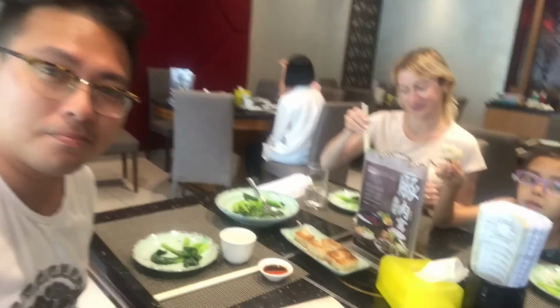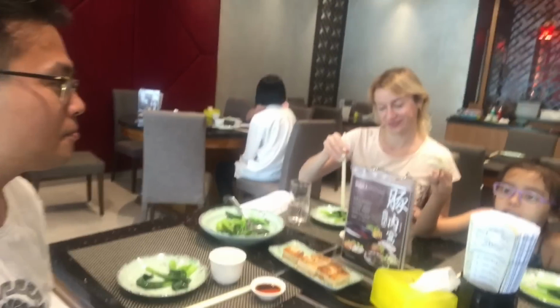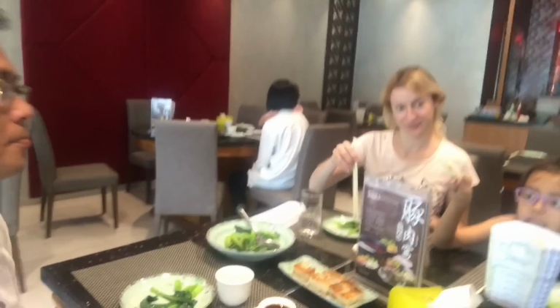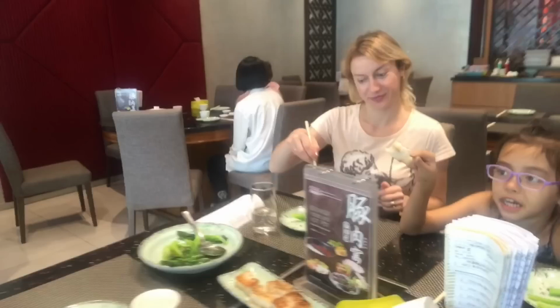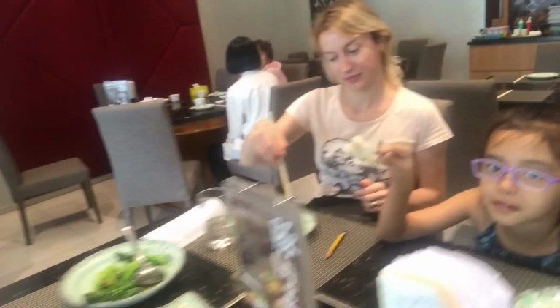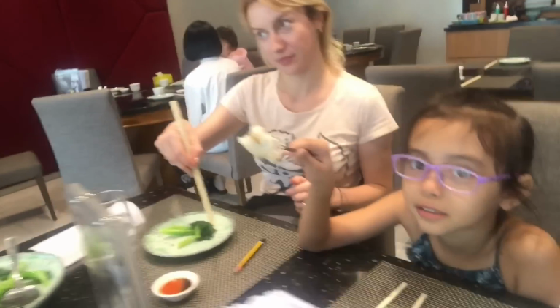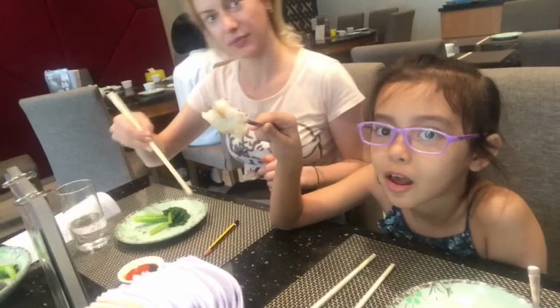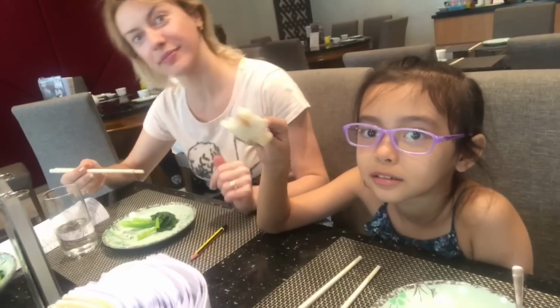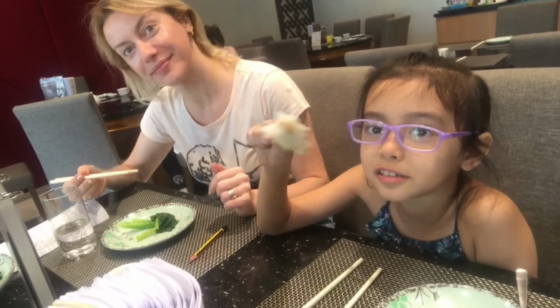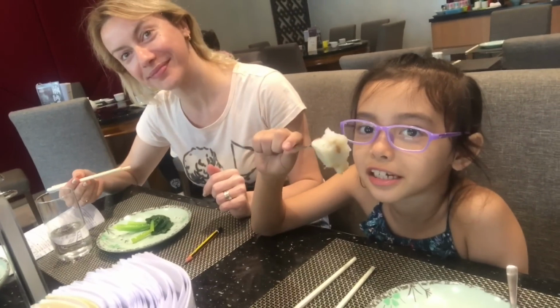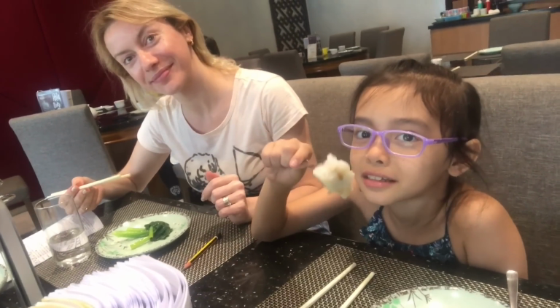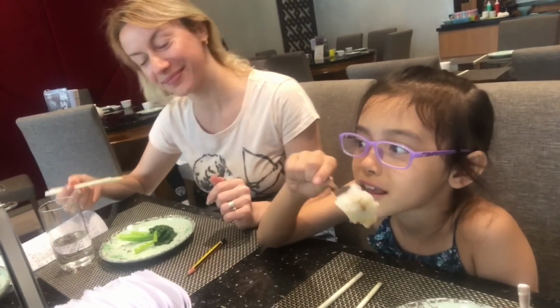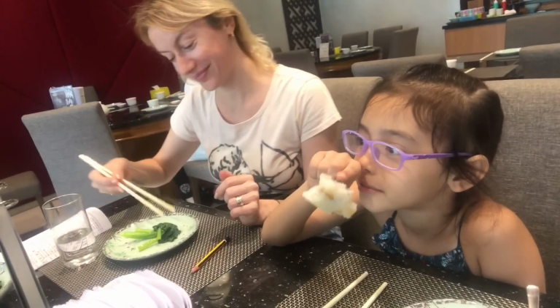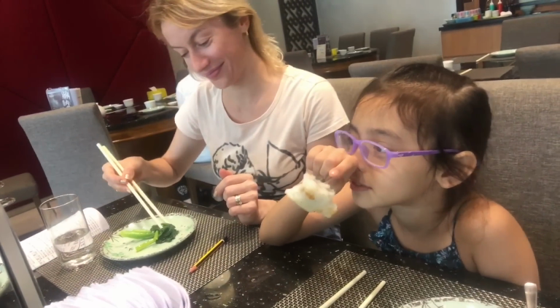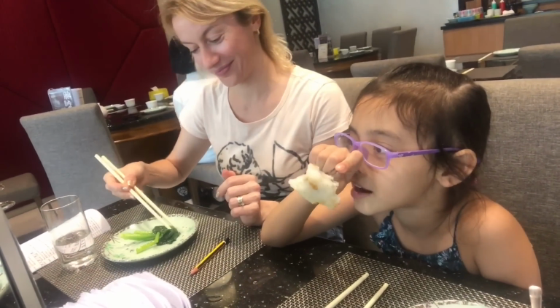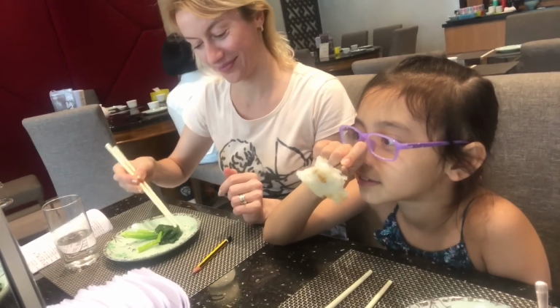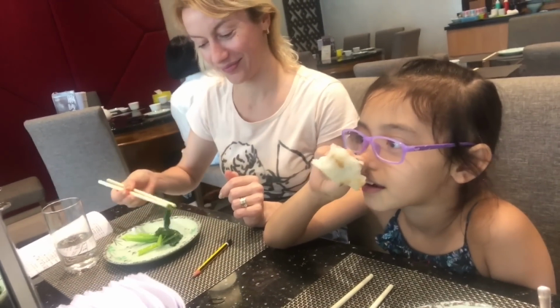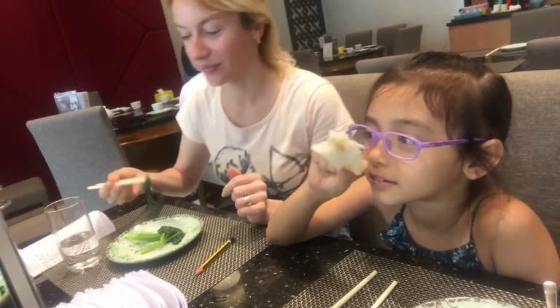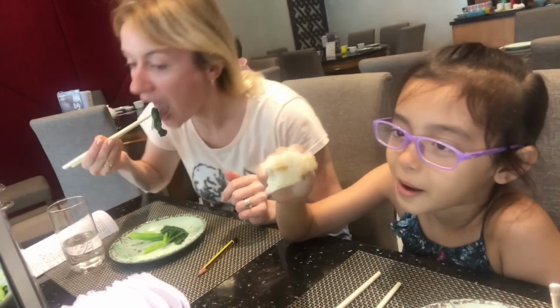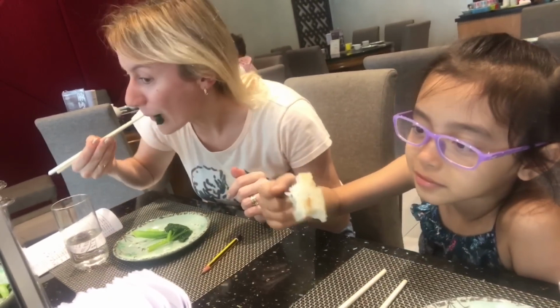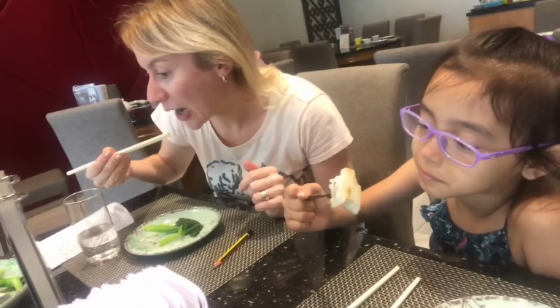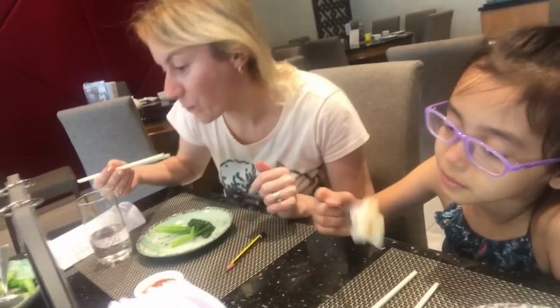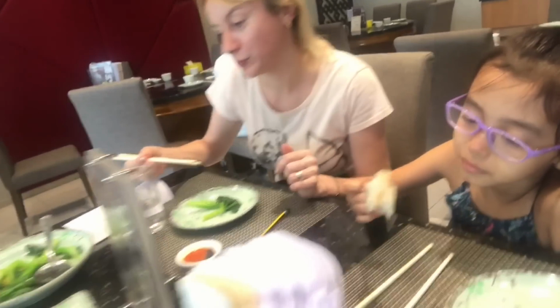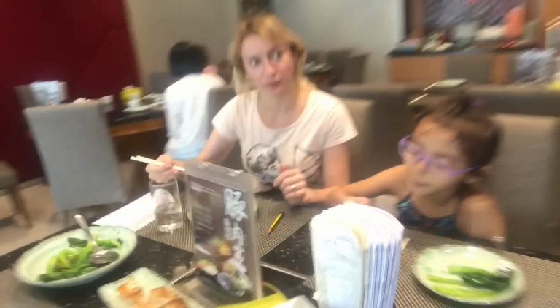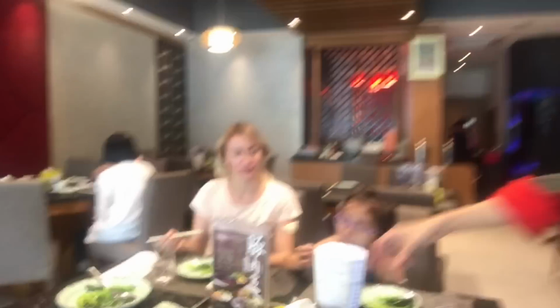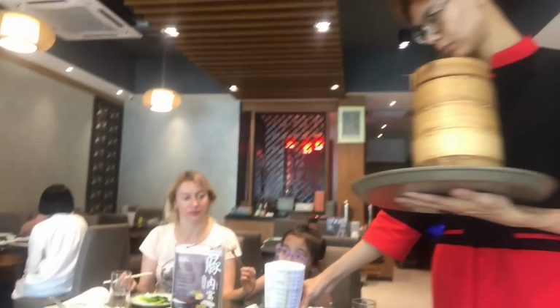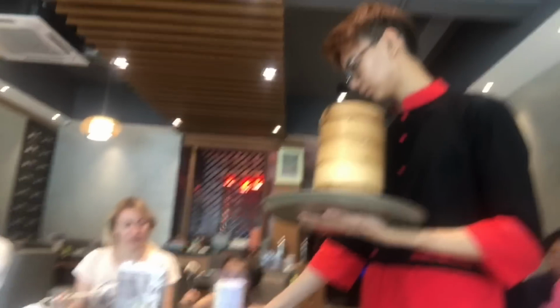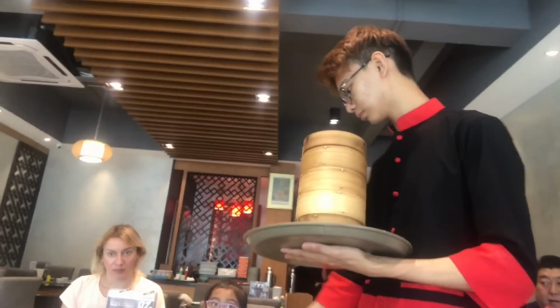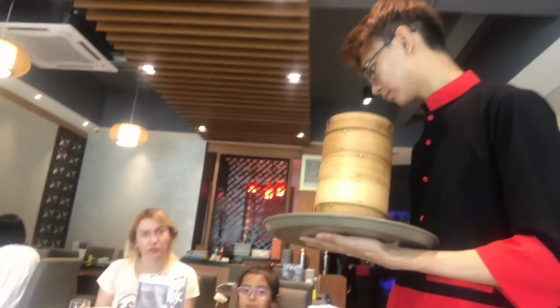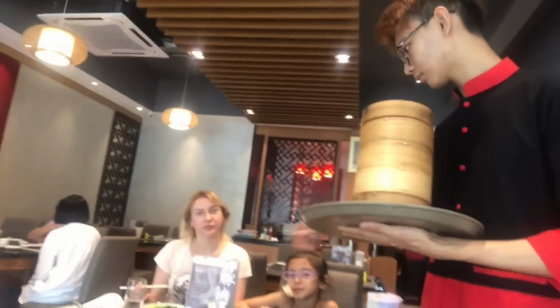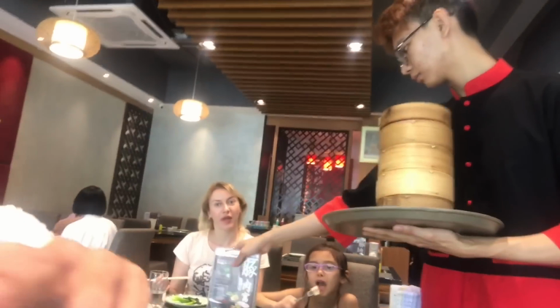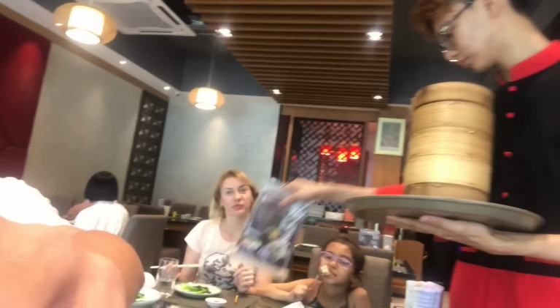What about this radish cake? Do you like it? I like radish cake, but how is that version of radish cake? It's got more Dim Sum coming.